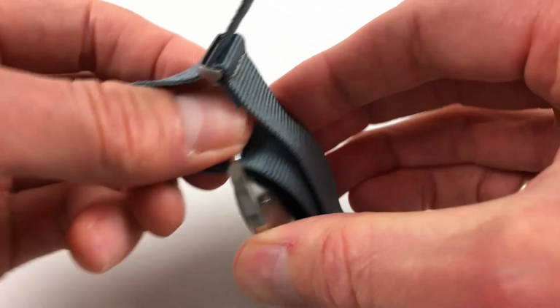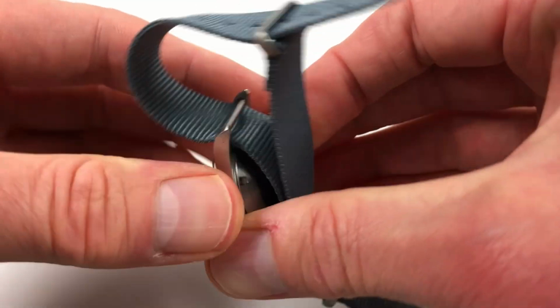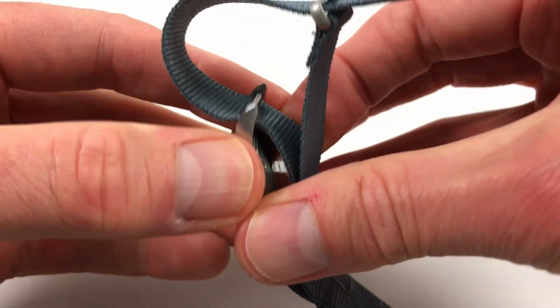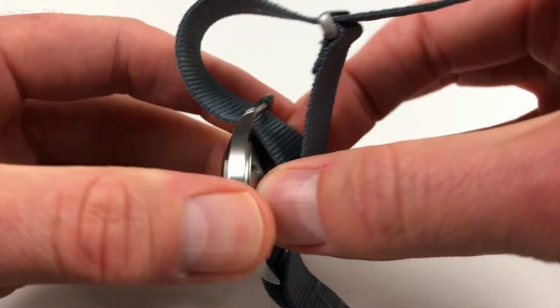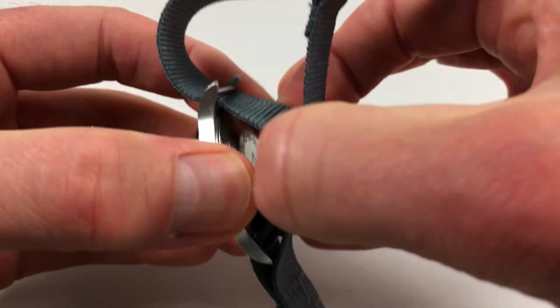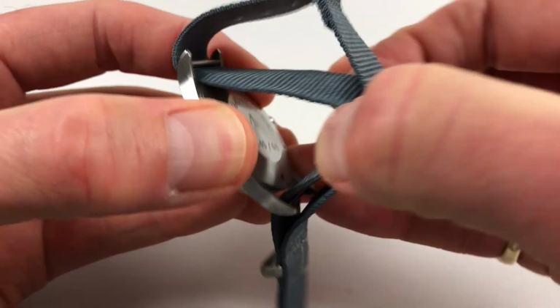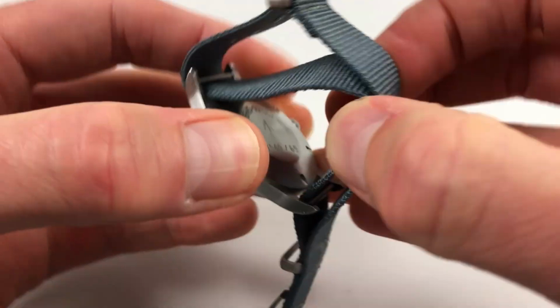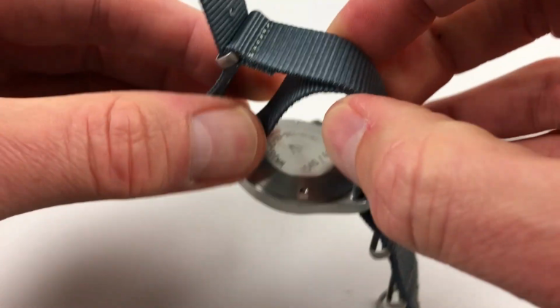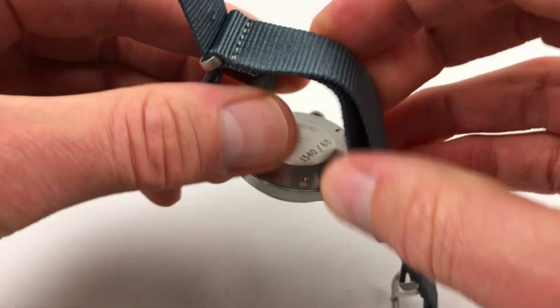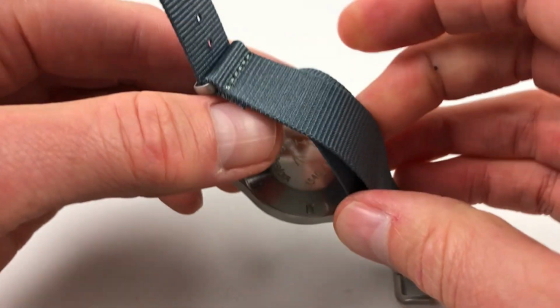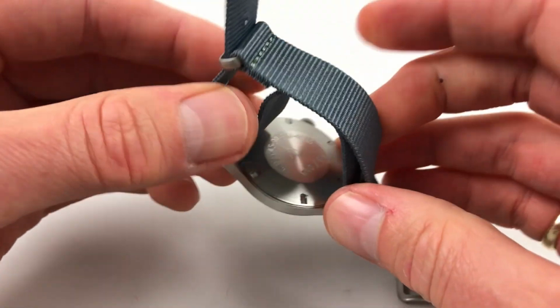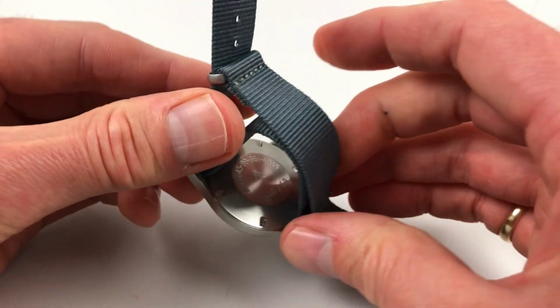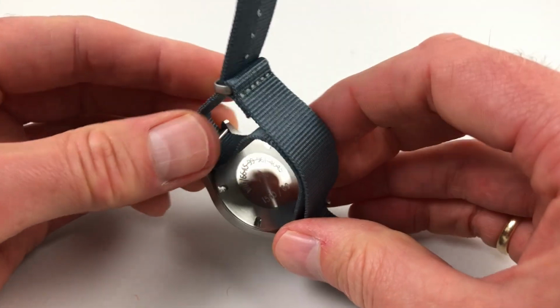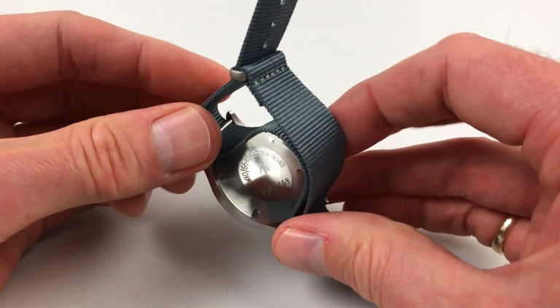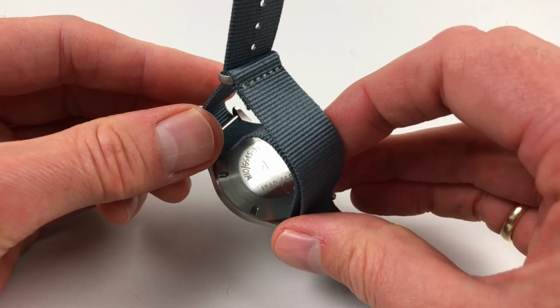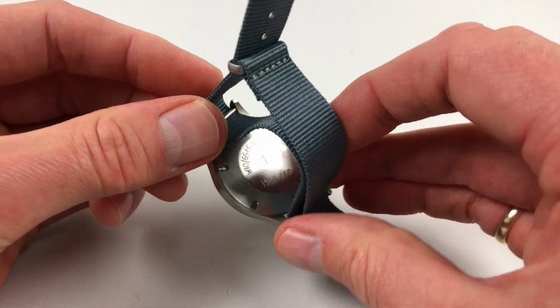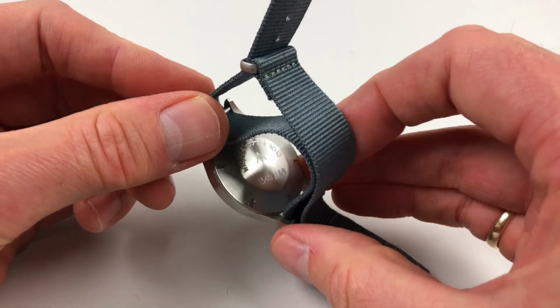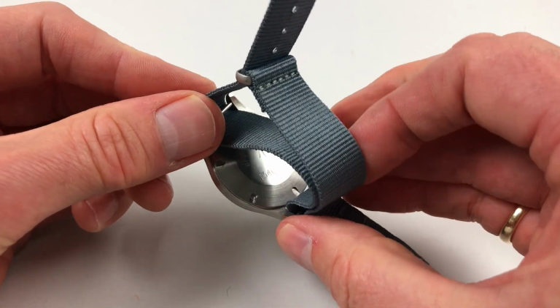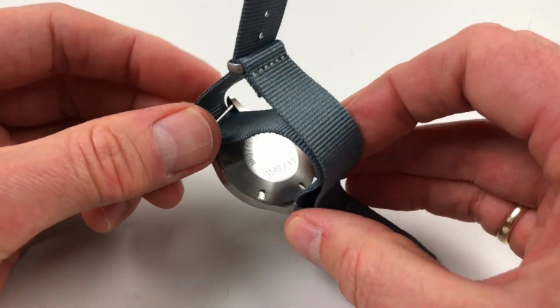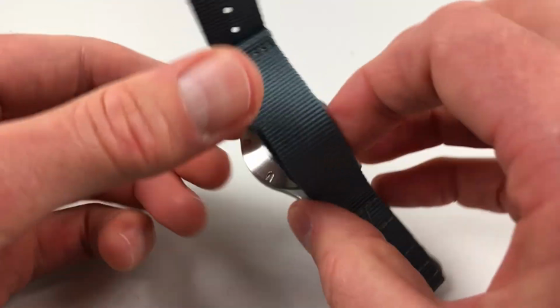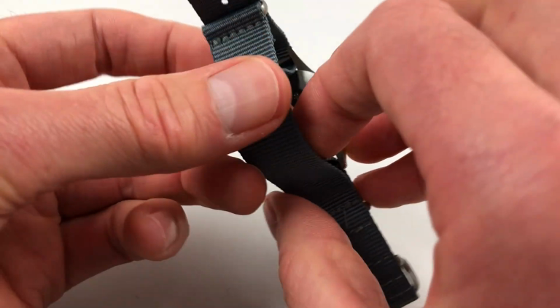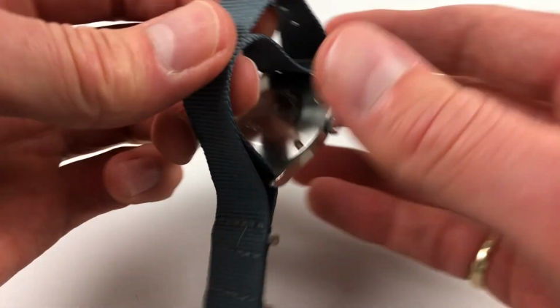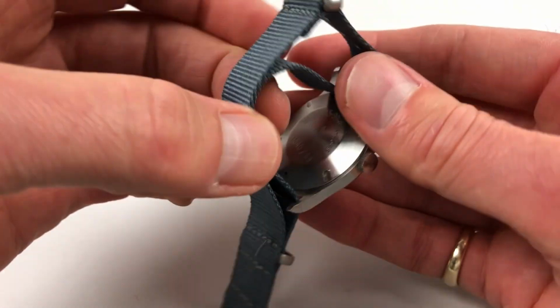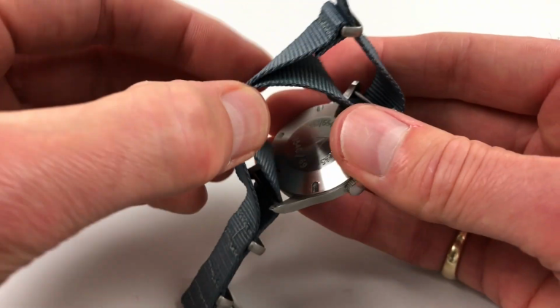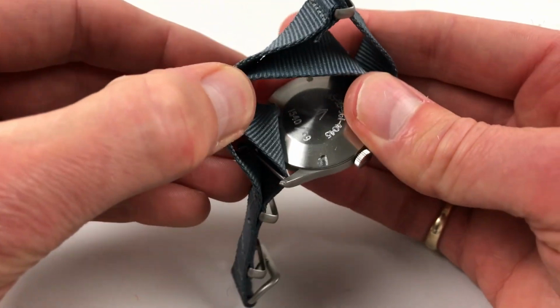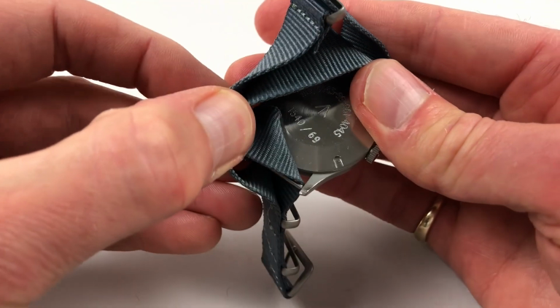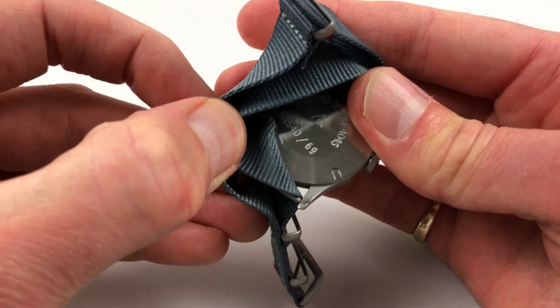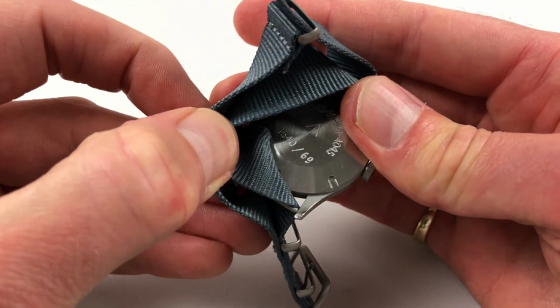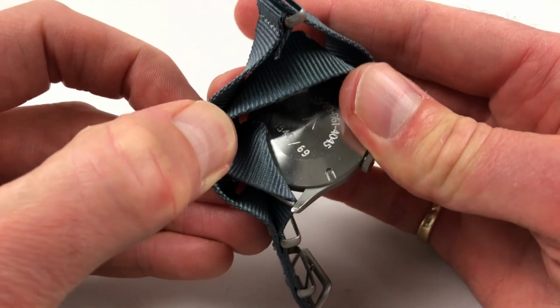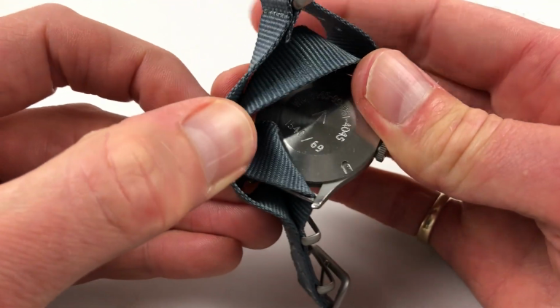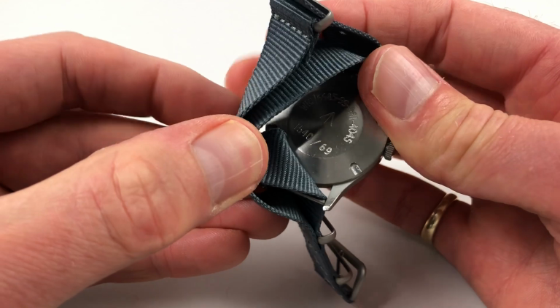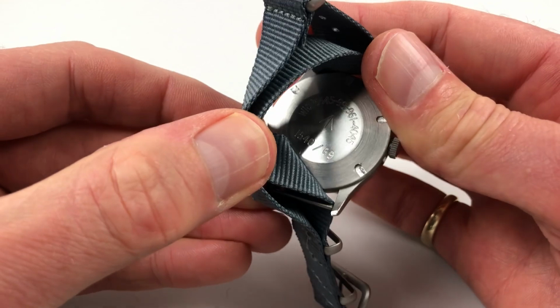I'll just lift that slightly — you'll see military numbering to the back, and there's the date code there for 1969.